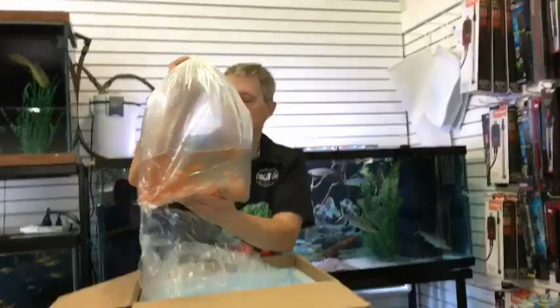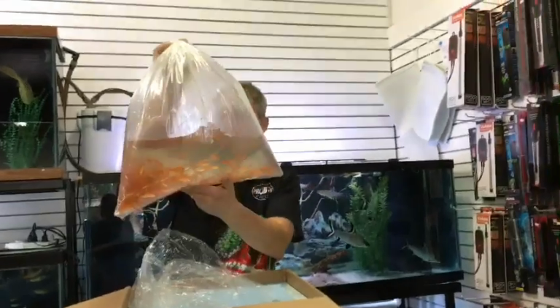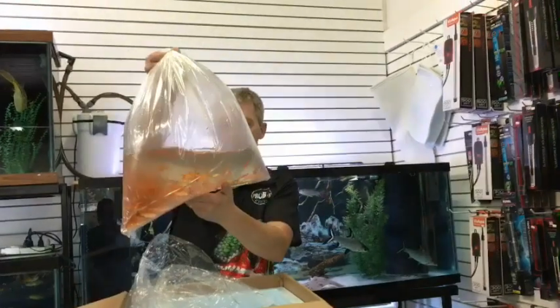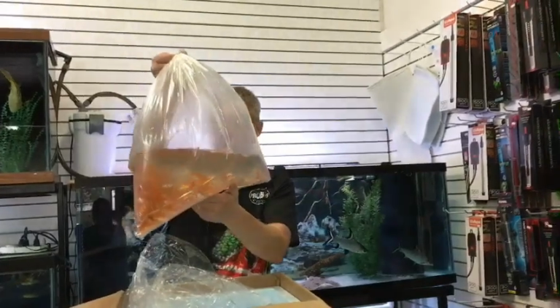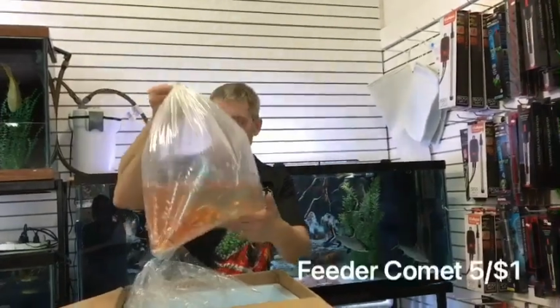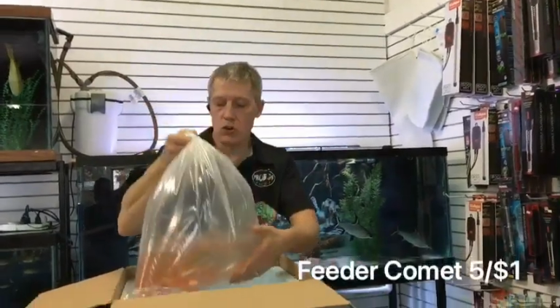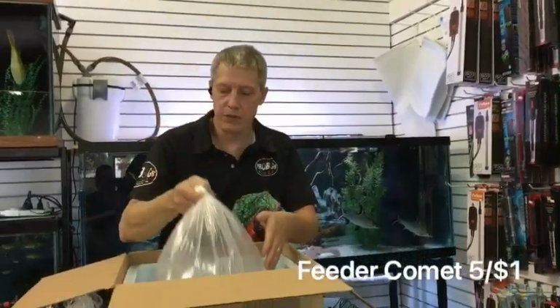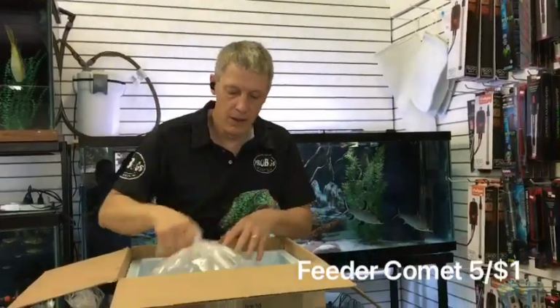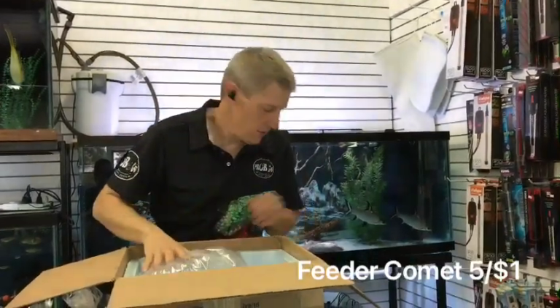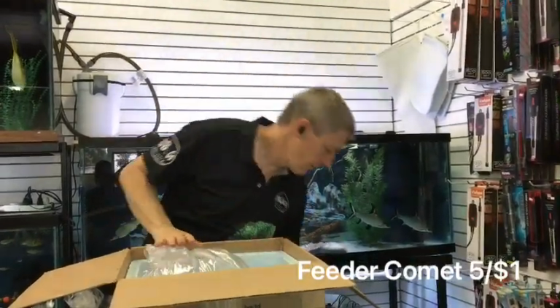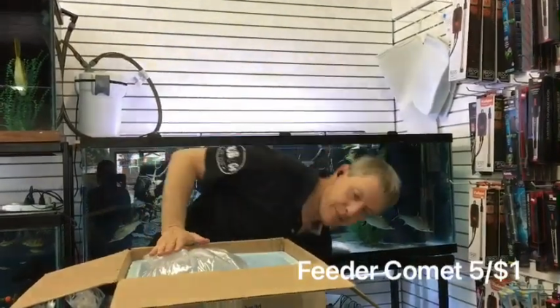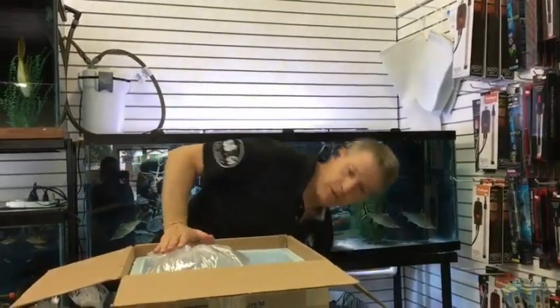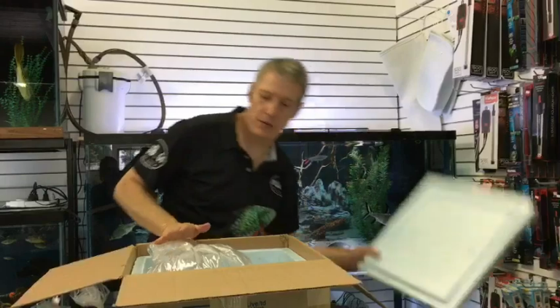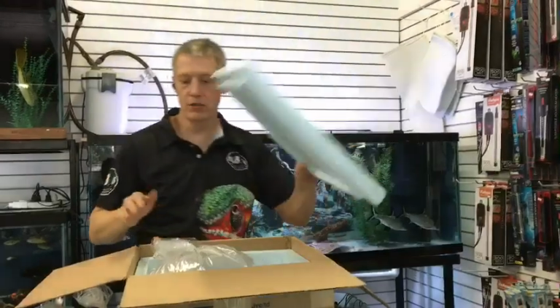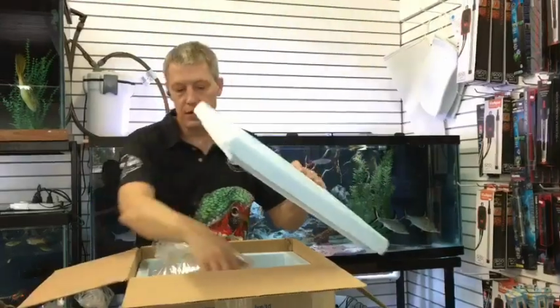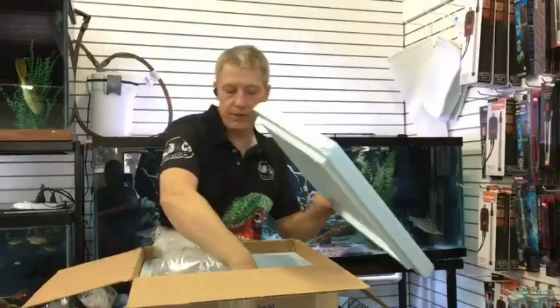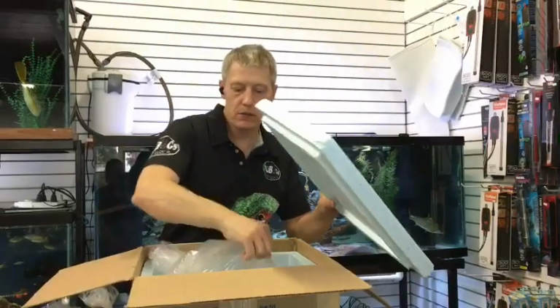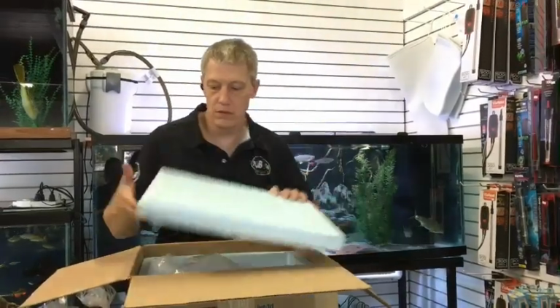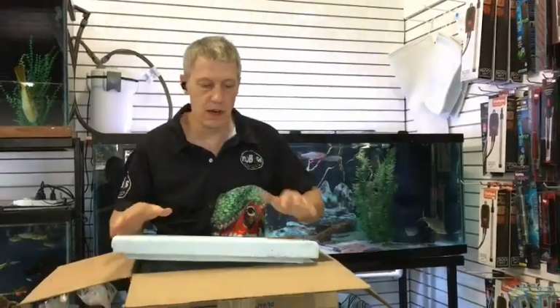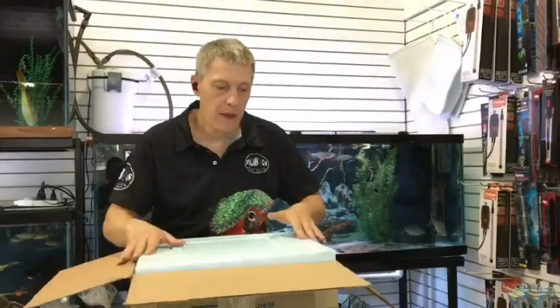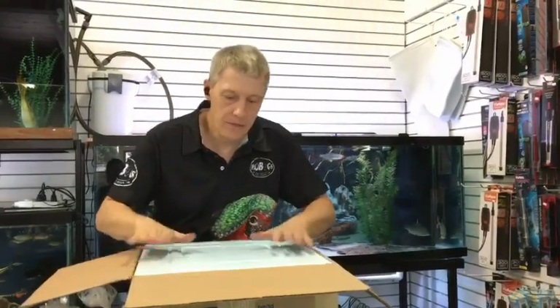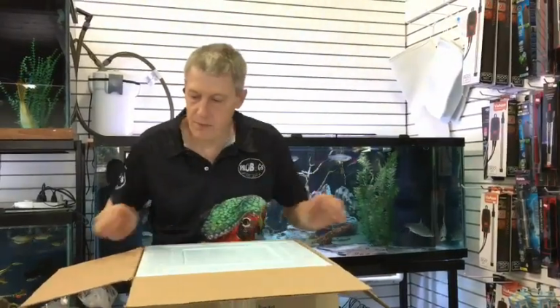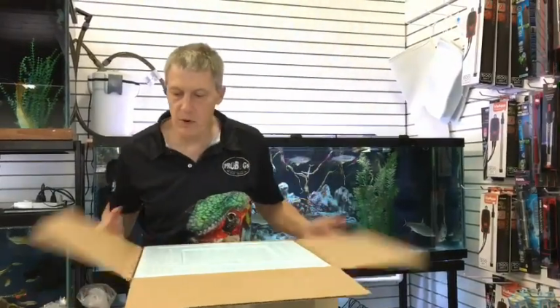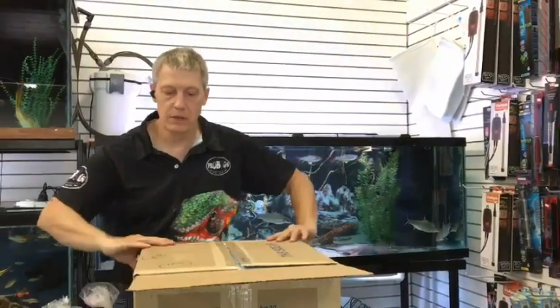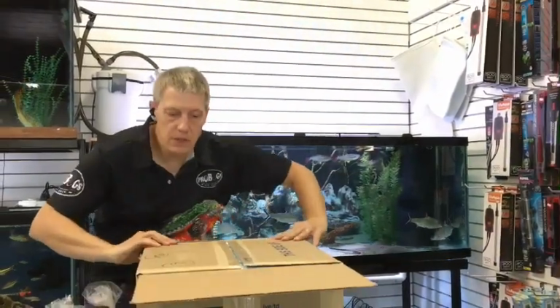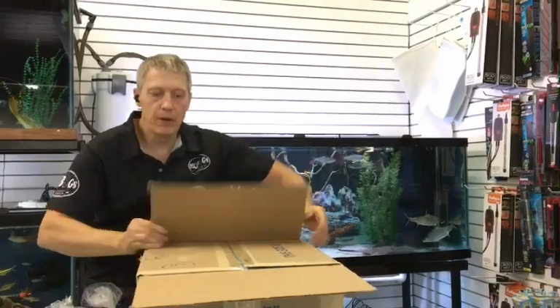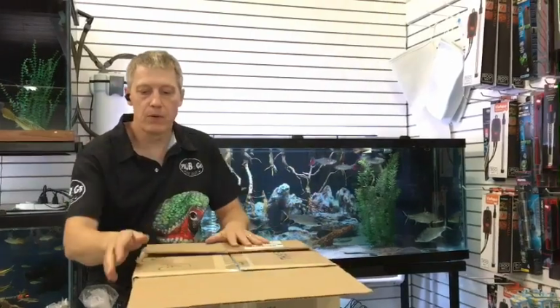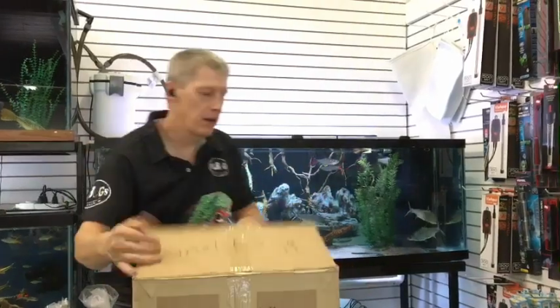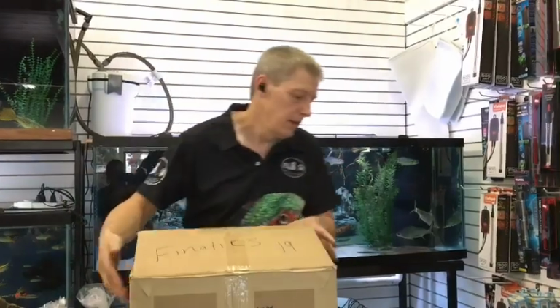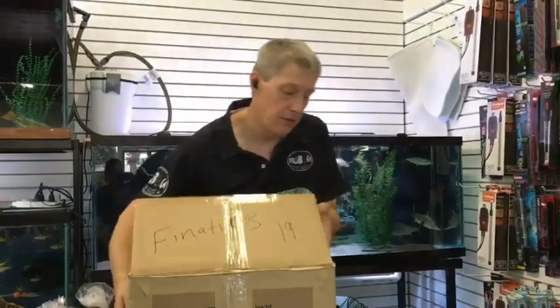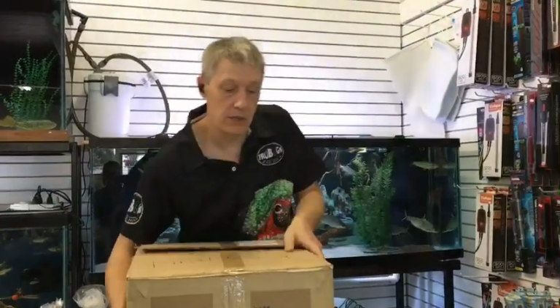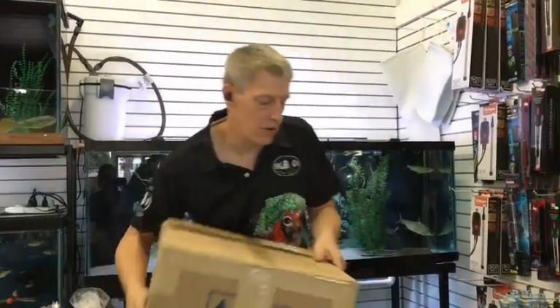And then a whole big box of feeder goldfish — those are for stock. Remember, if you're doing large quantities on your feeders, we do discounts if you pre-order so that you can pick them up on order day. Today, of course, is order day.